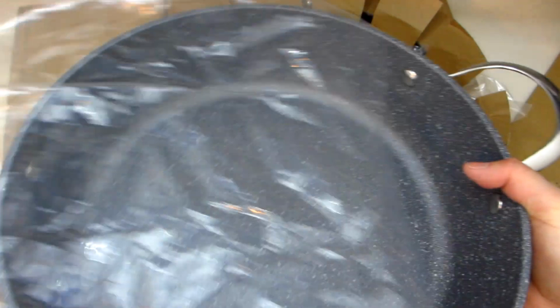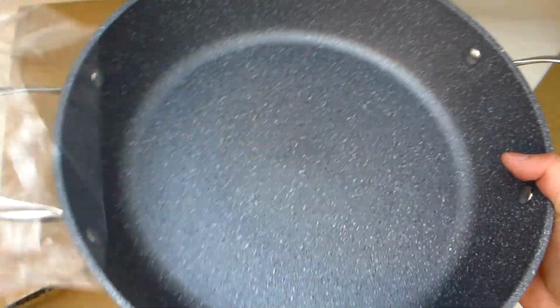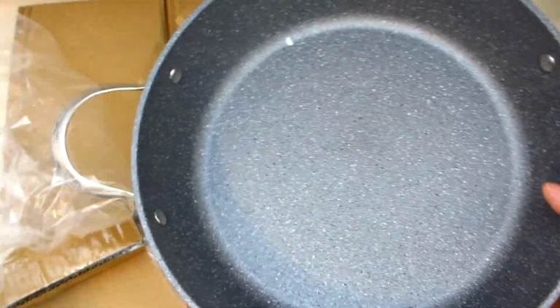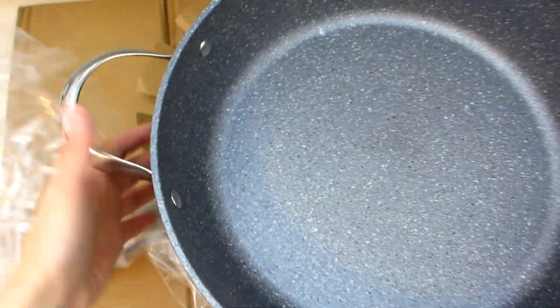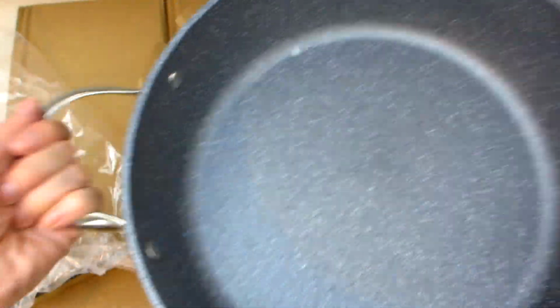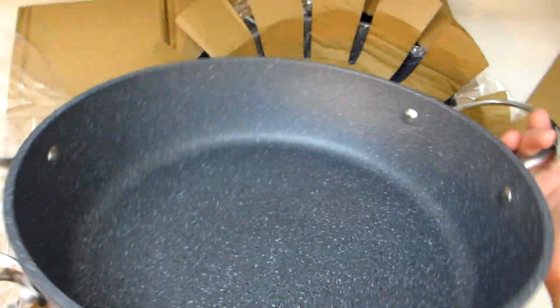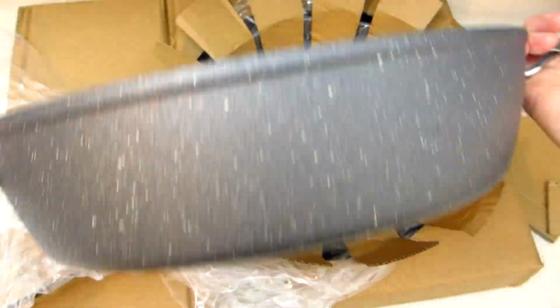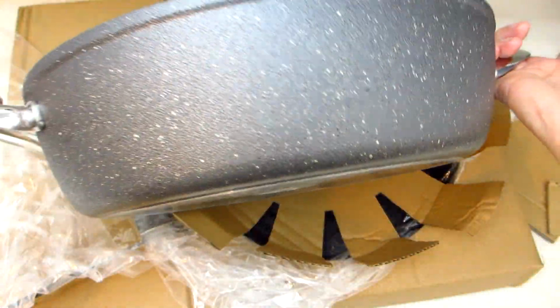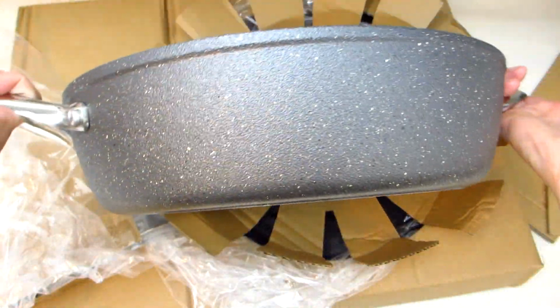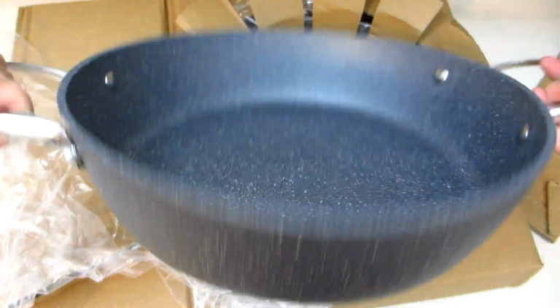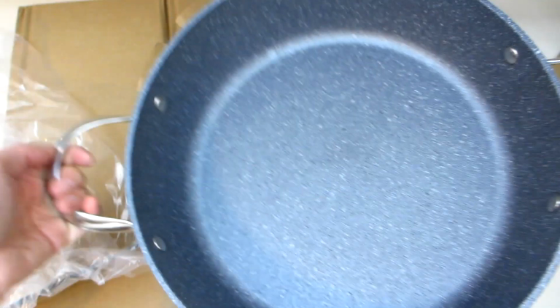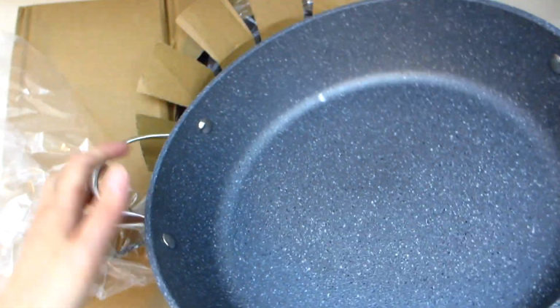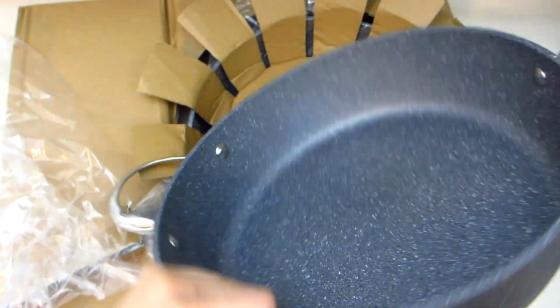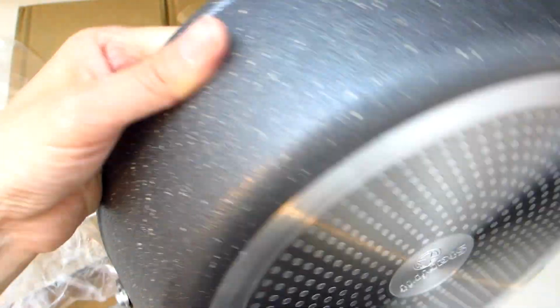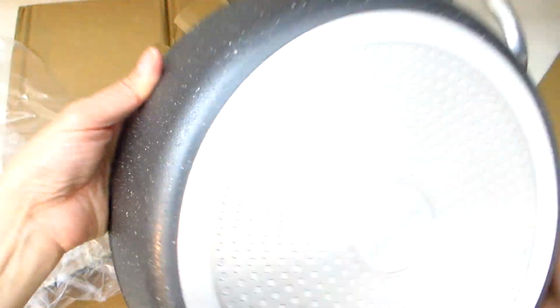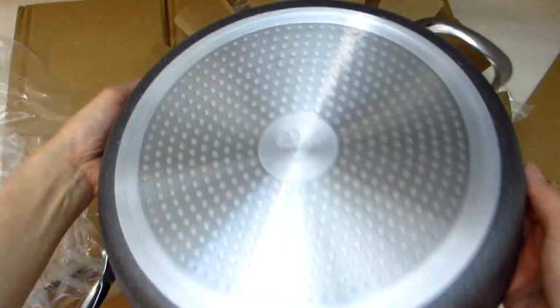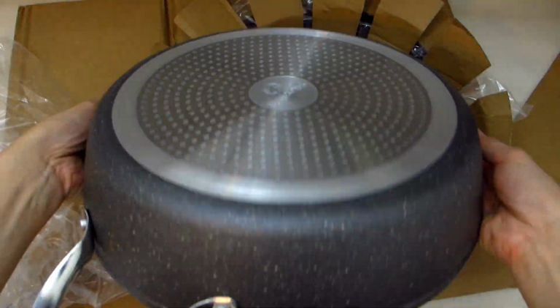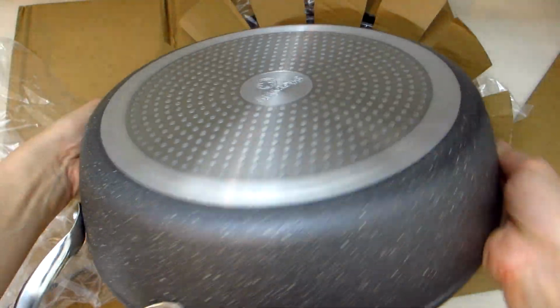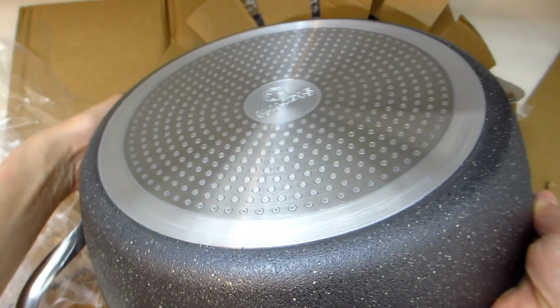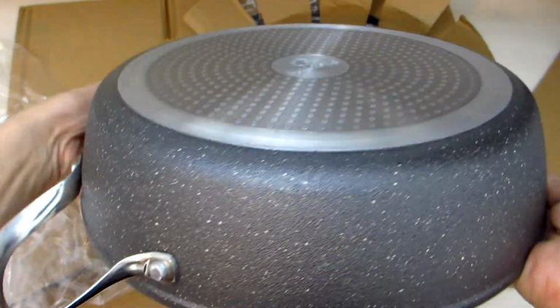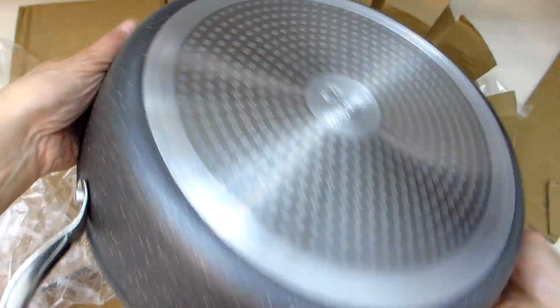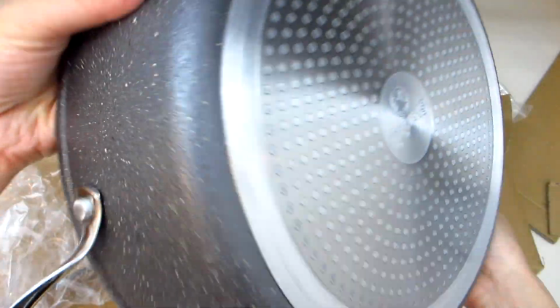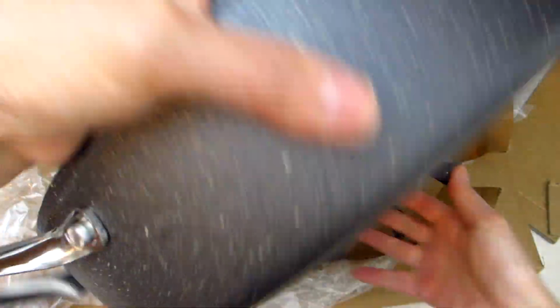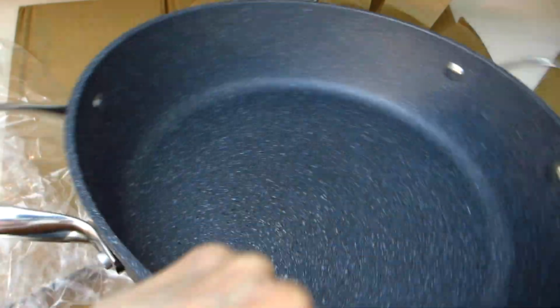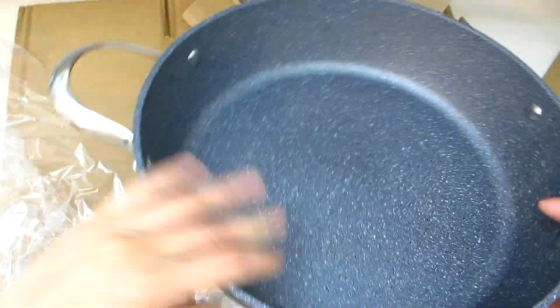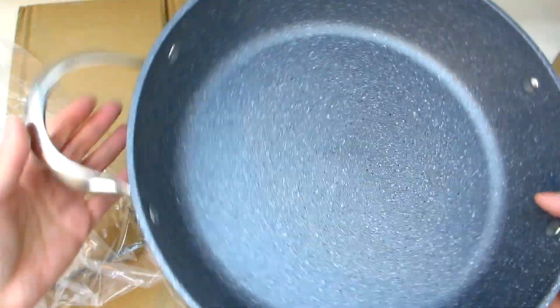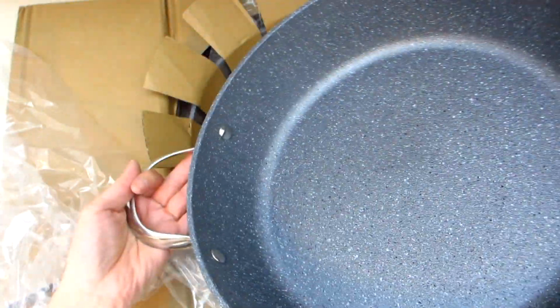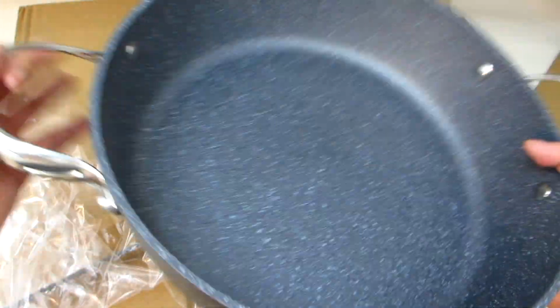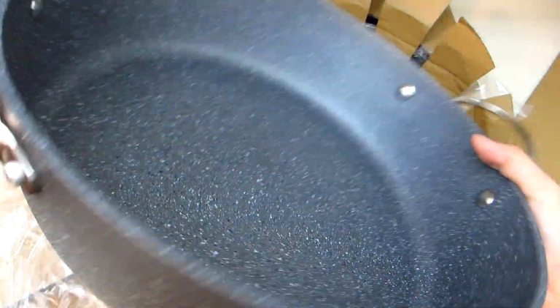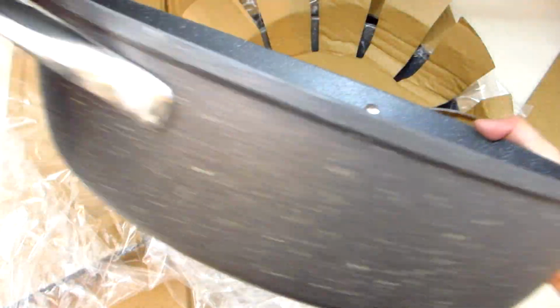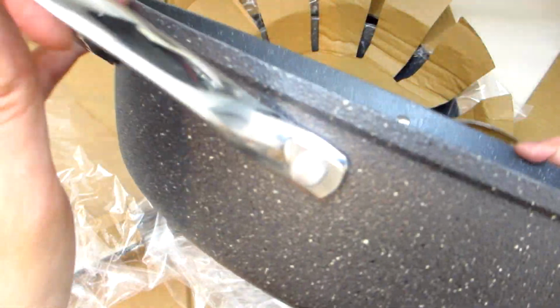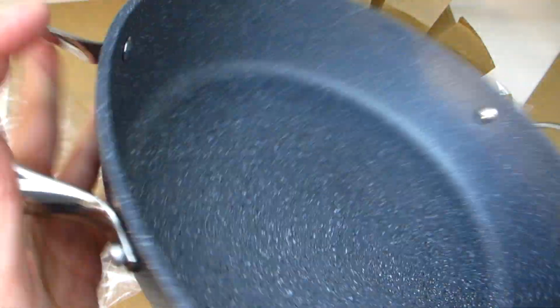After doing a lot of research on cookware options, I ended up ordering both the Star Frit The Rock 5-Quart Dutch Oven Pot as well as a Star Frit The Rock 12-inch Frypan.